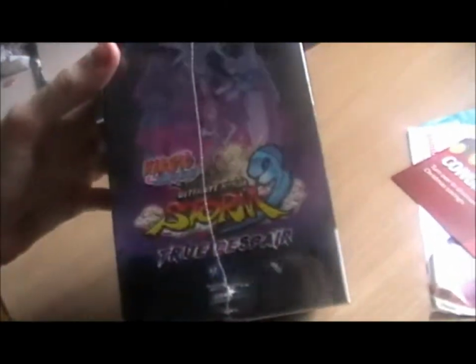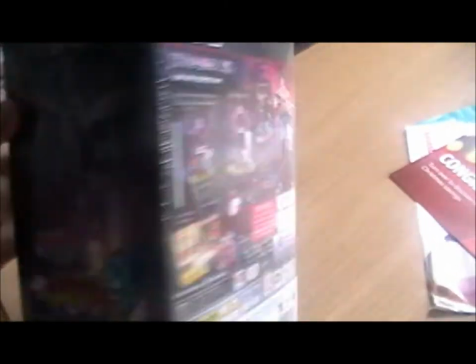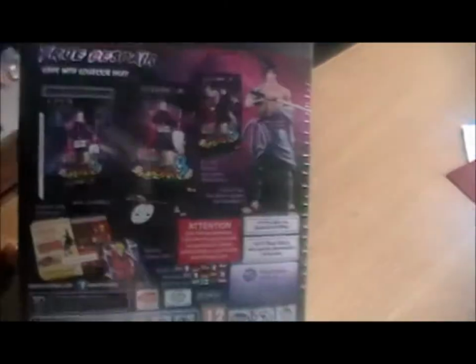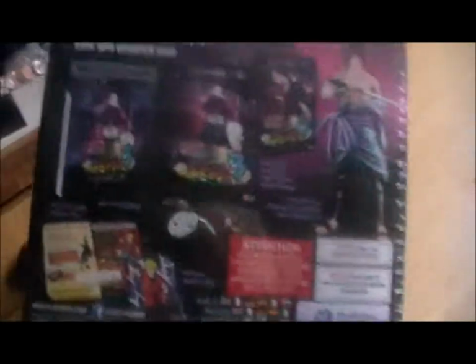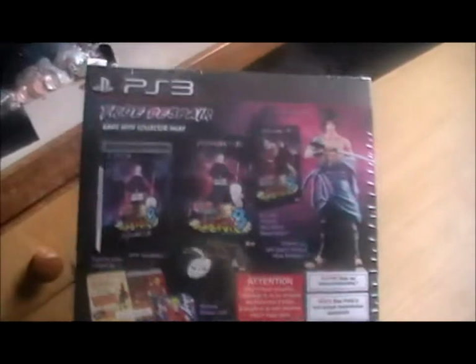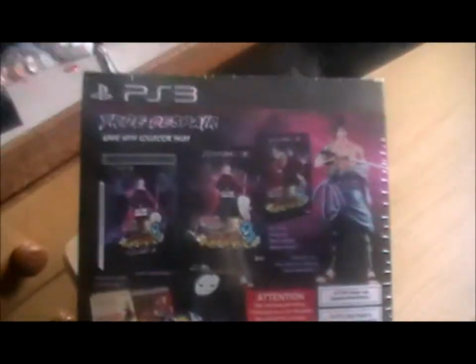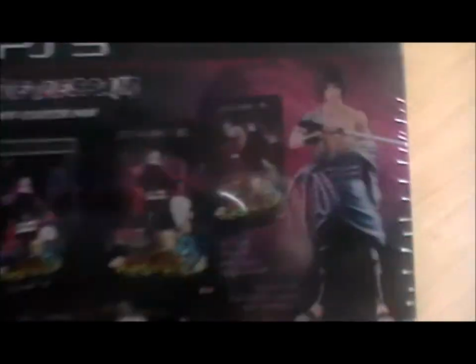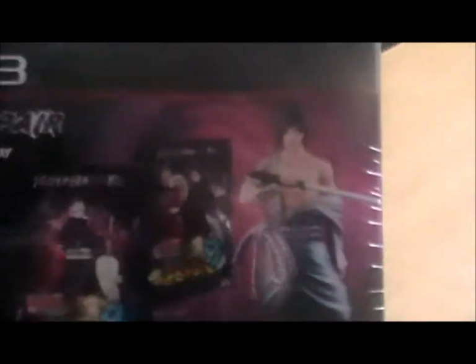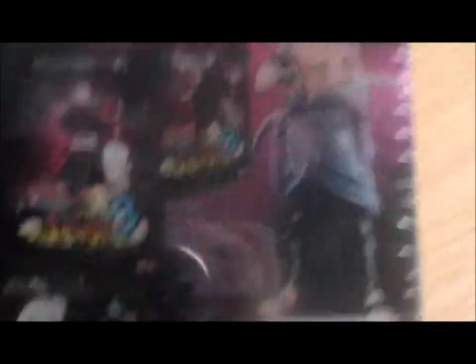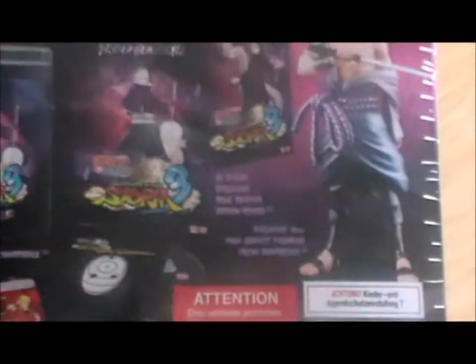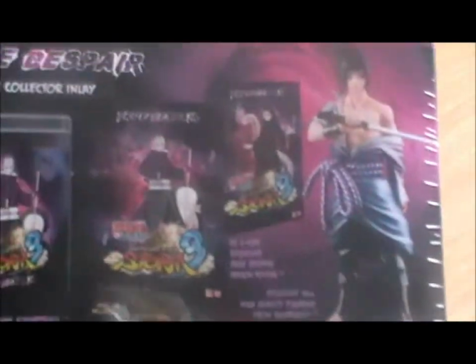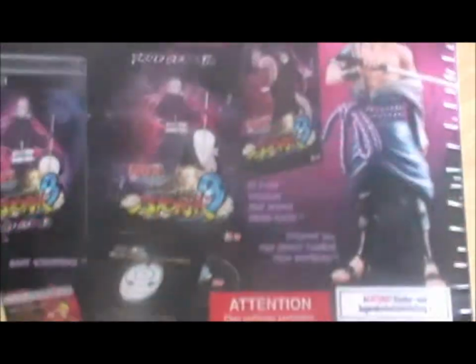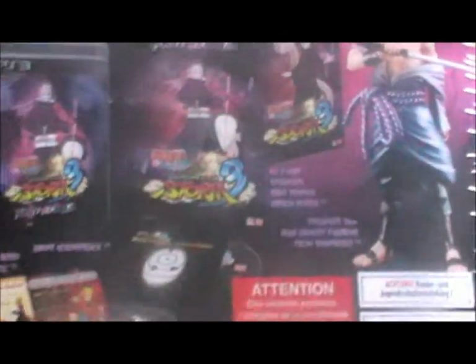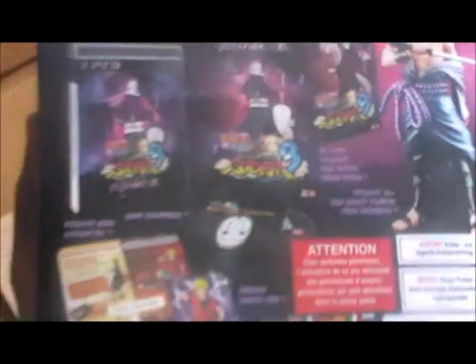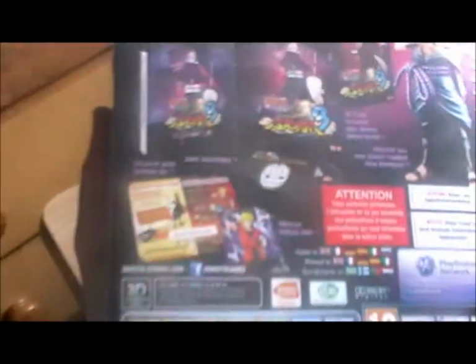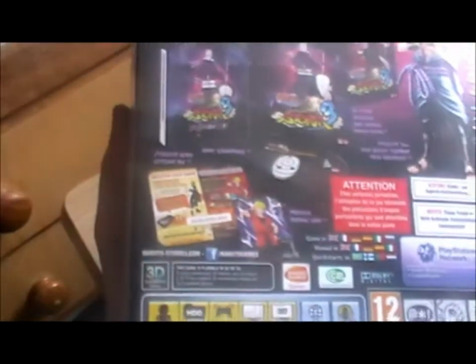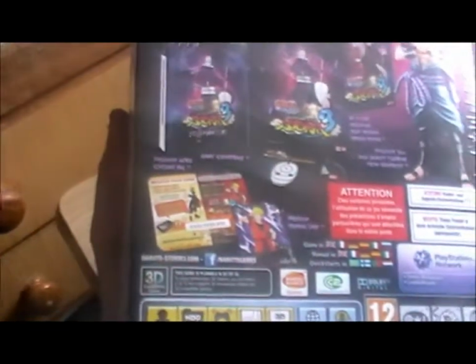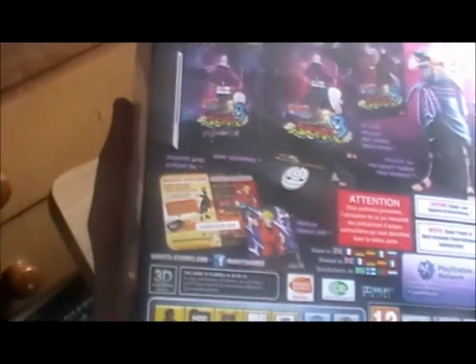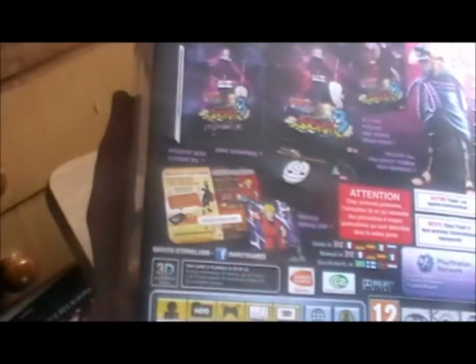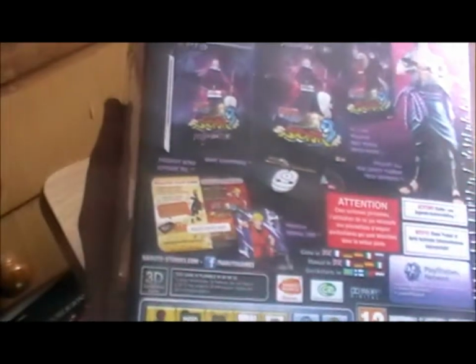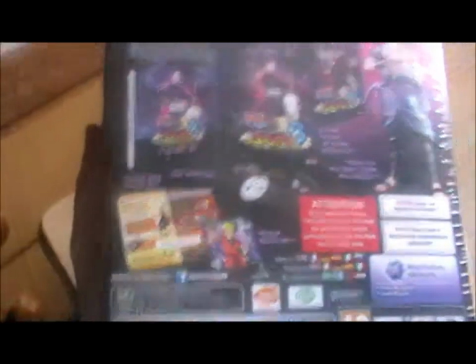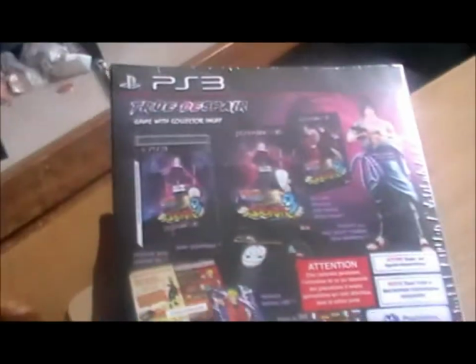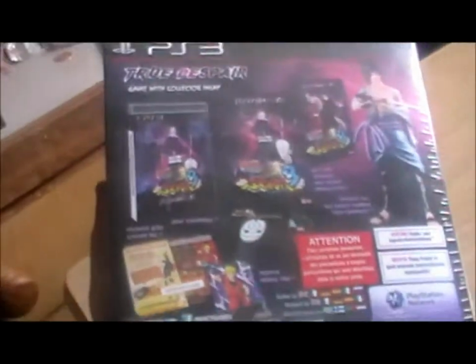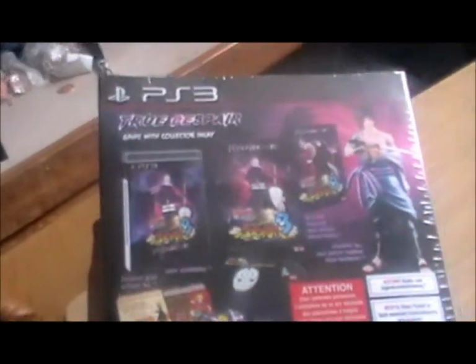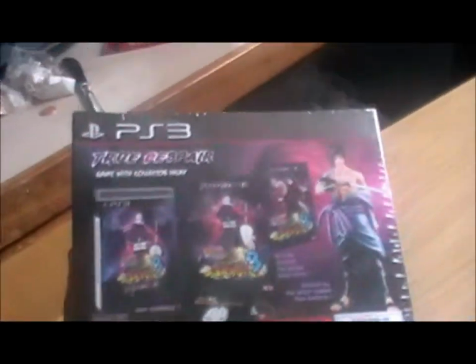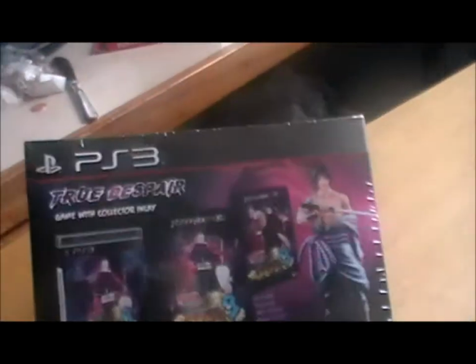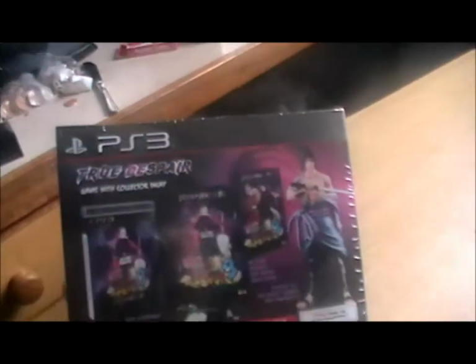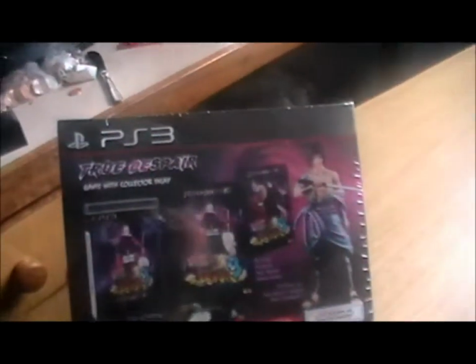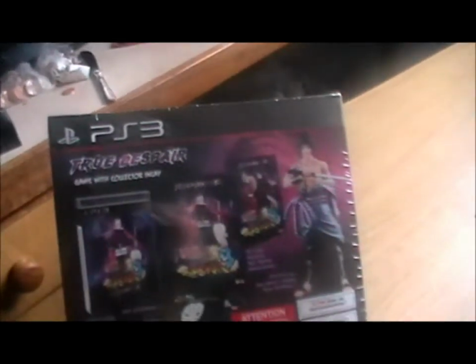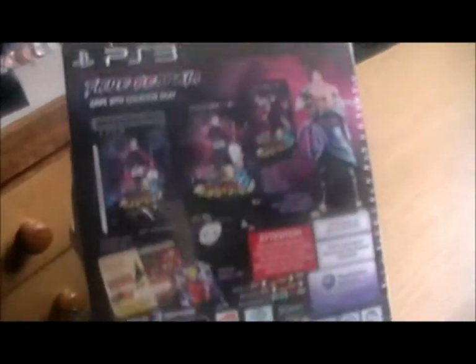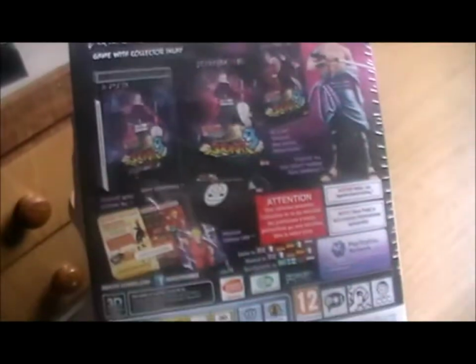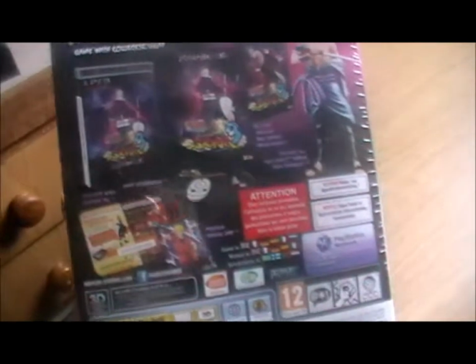This is the box — it shows everything you get: the statue, the poster, the DLC, the card, the soundtrack, and the game. I'll show you all that in a second.